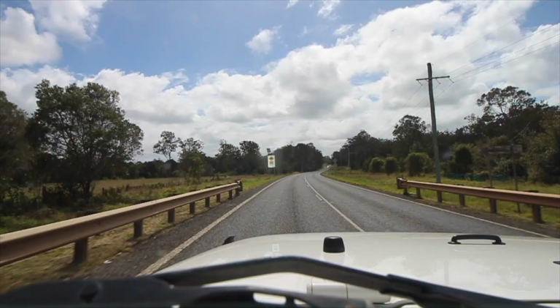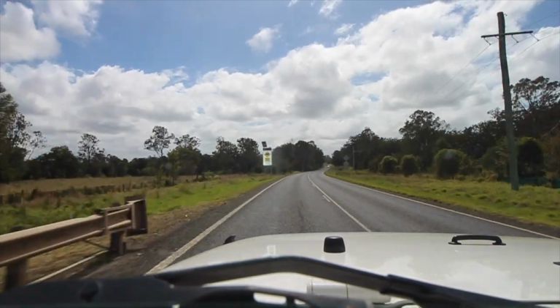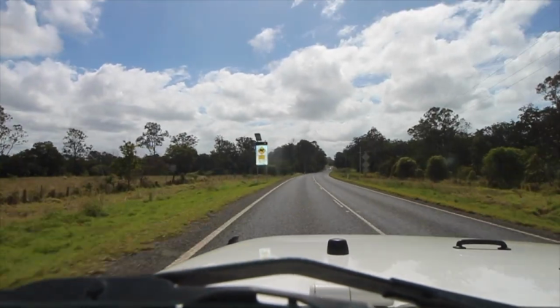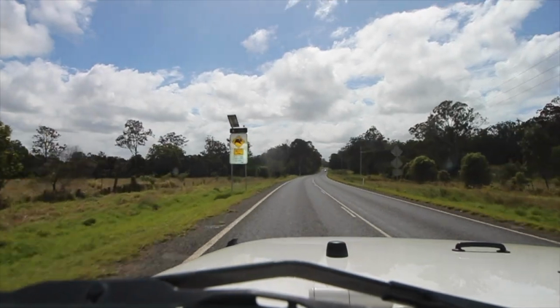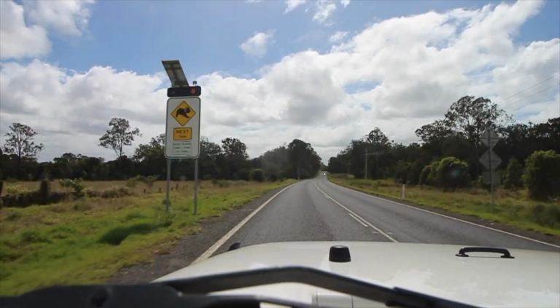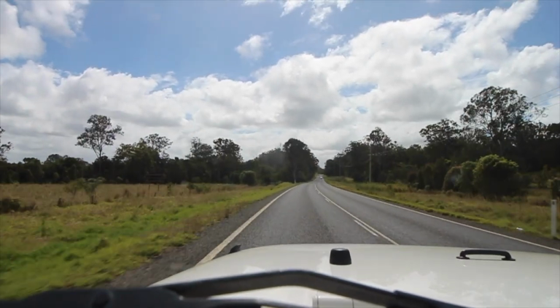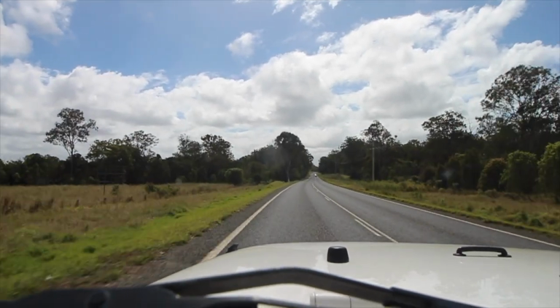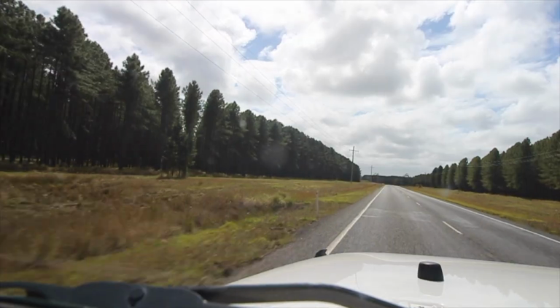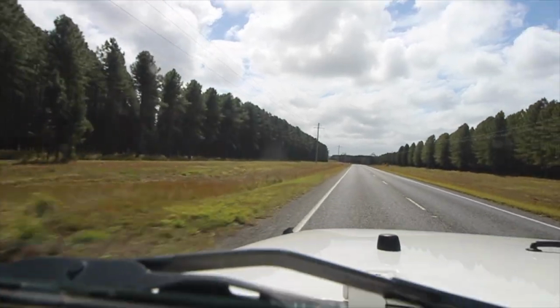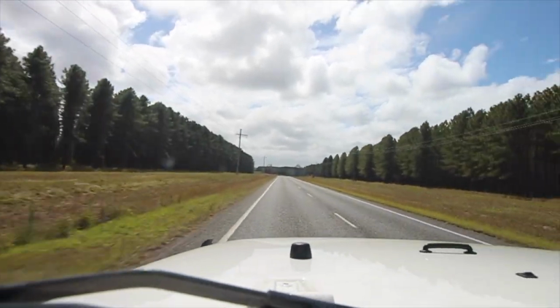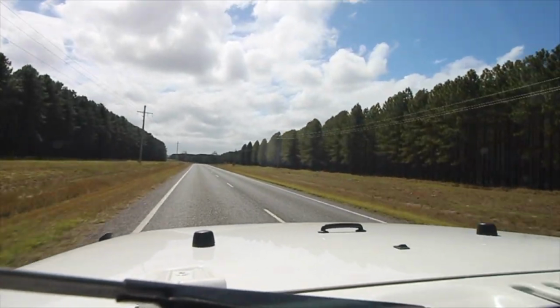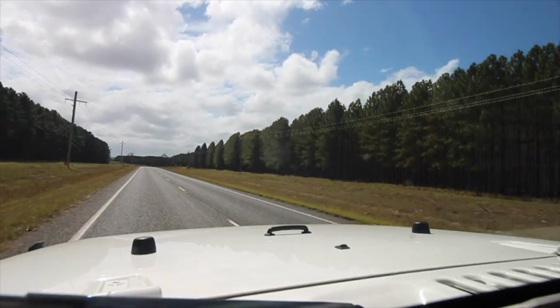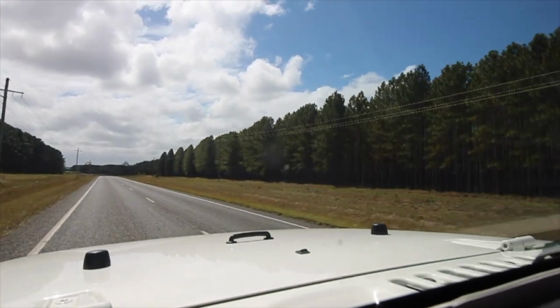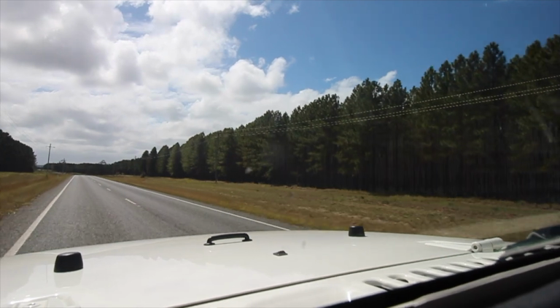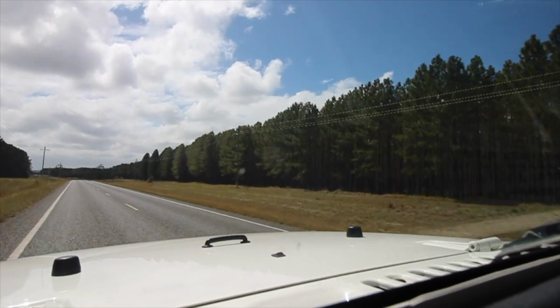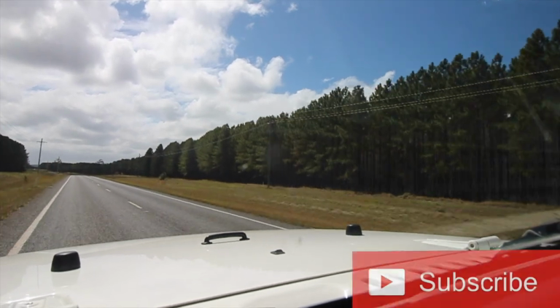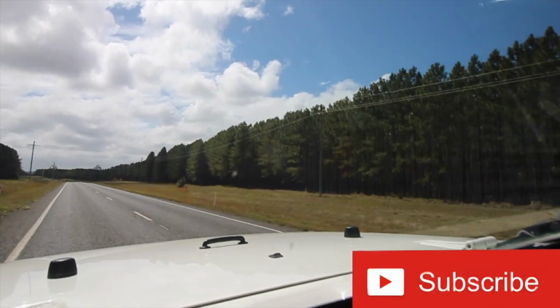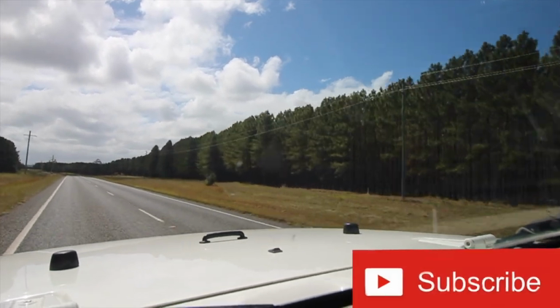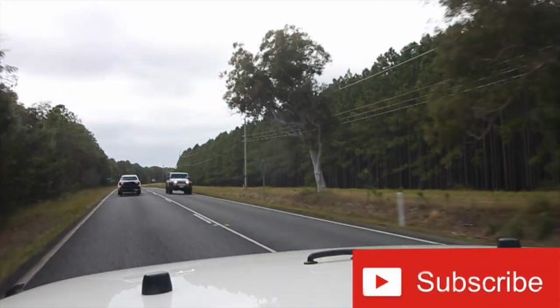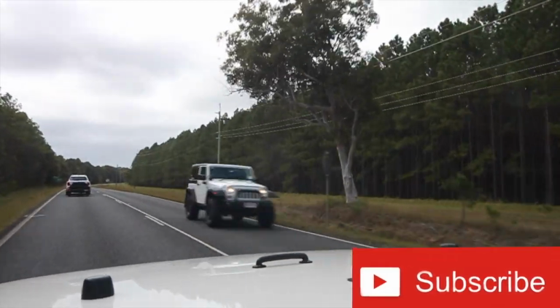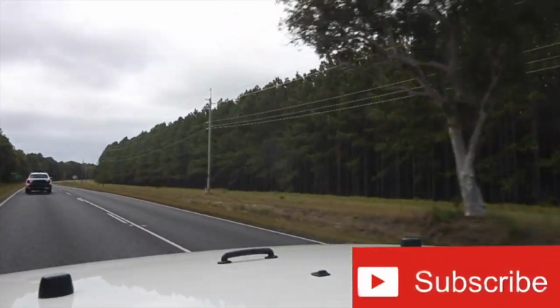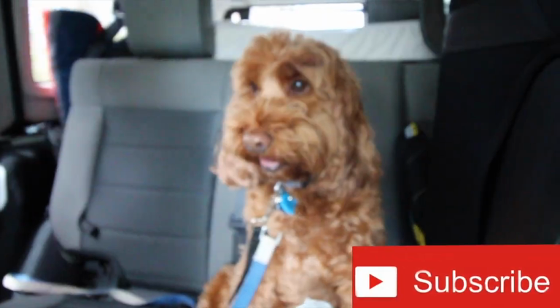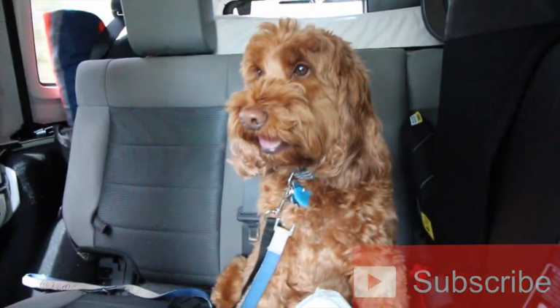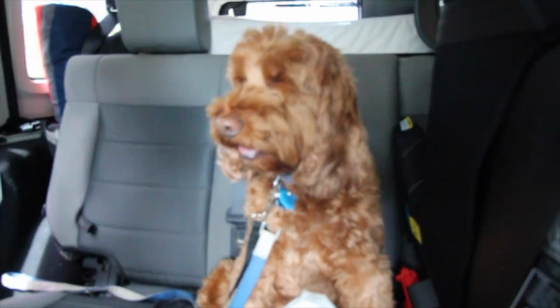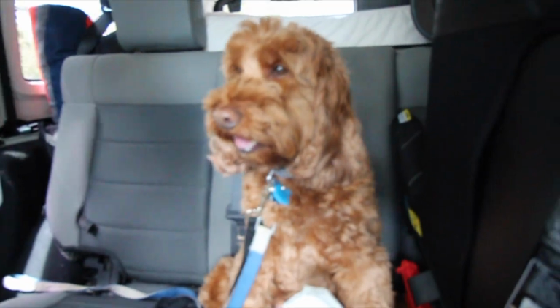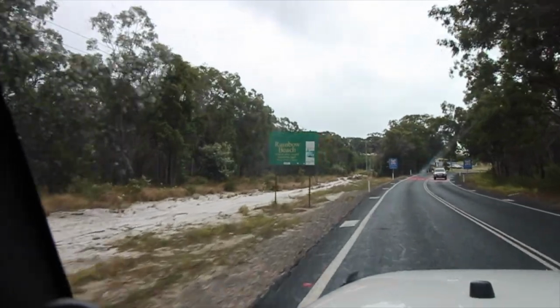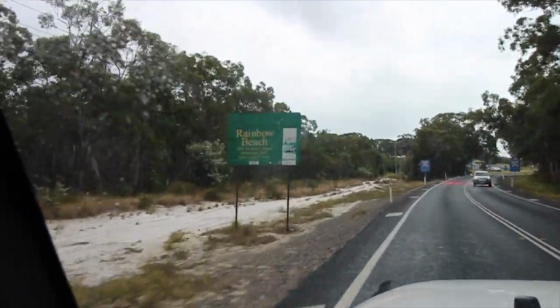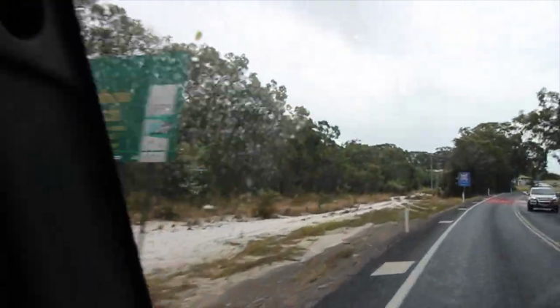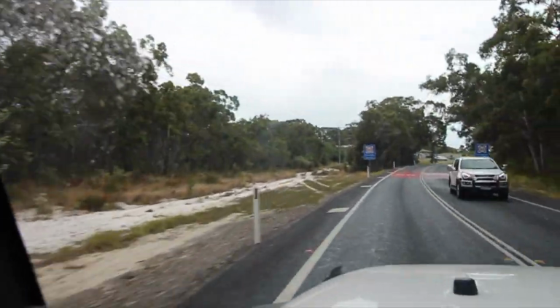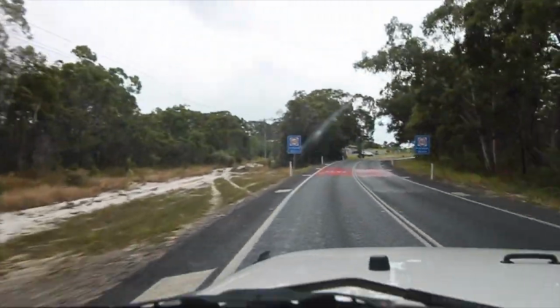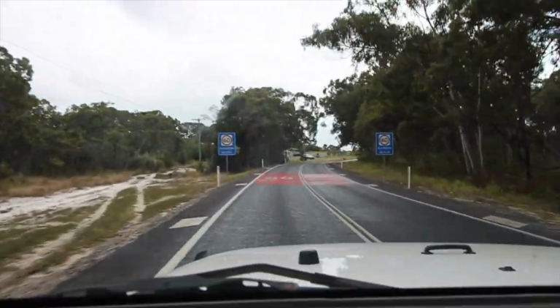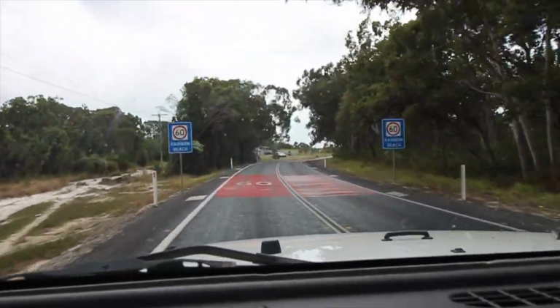Today we're driving two hours up north to Rainbow Beach to explore the beaches and the surrounding areas of Rainbow Beach and the Great Sandy National Park. We've taken a long weekend and we're staying at an Airbnb just a short drive from Rainbow Beach town, where you'll be able to see the beach.